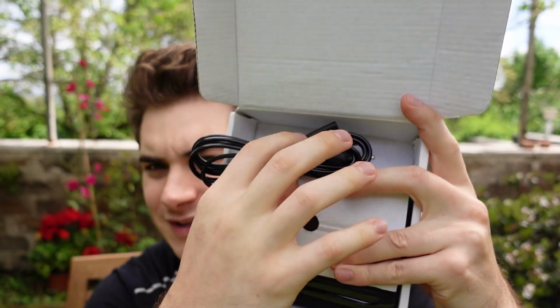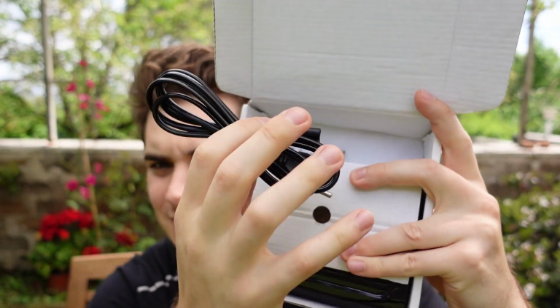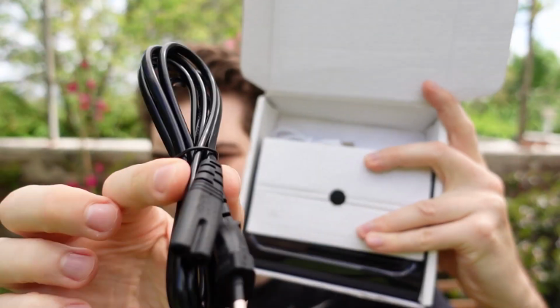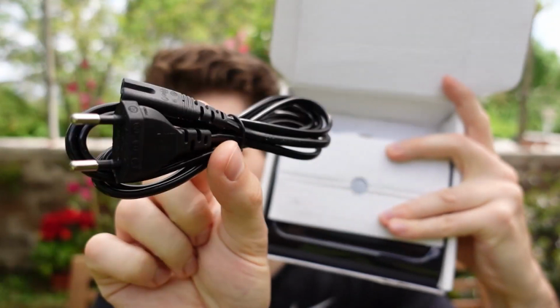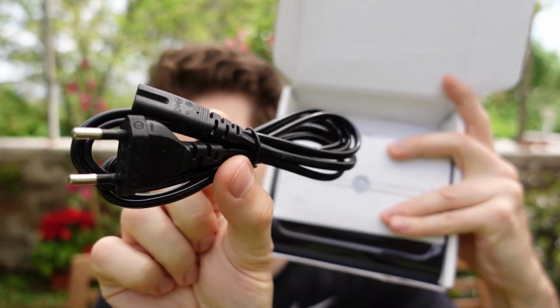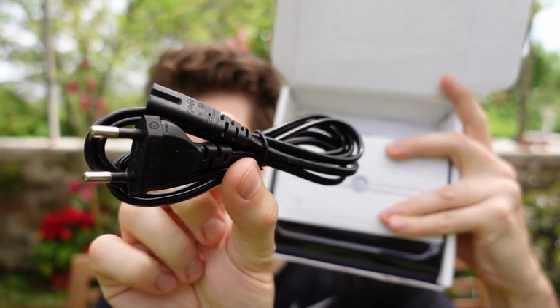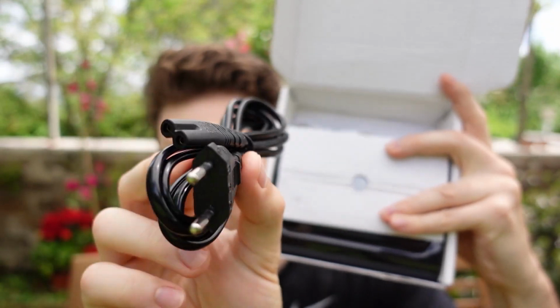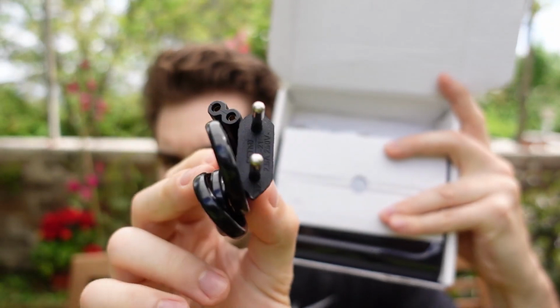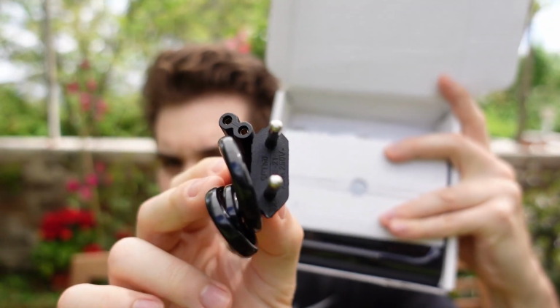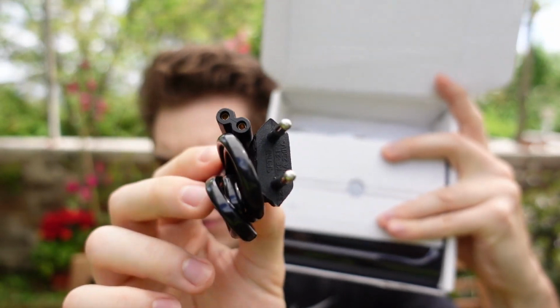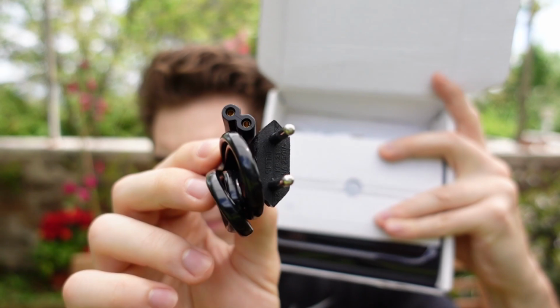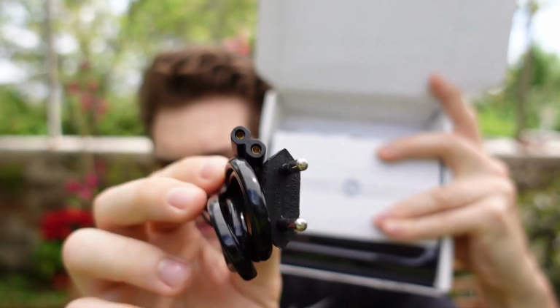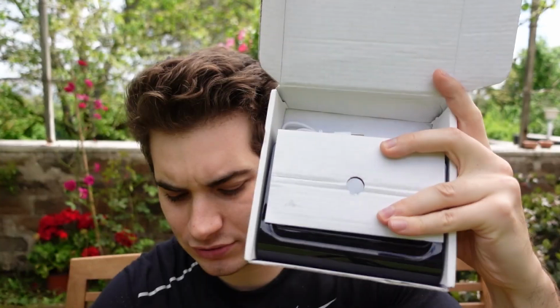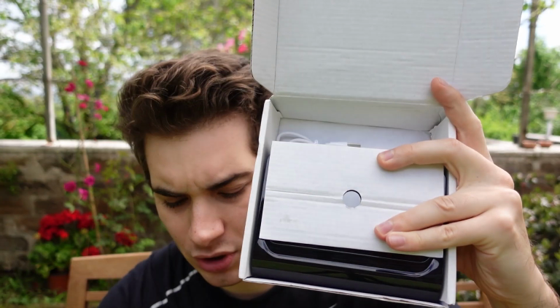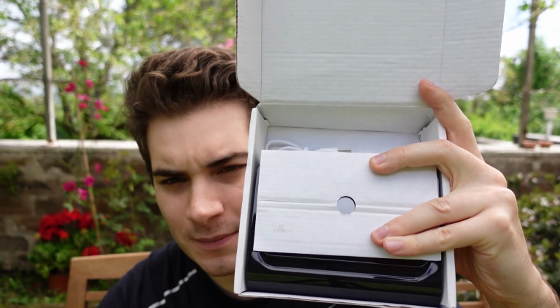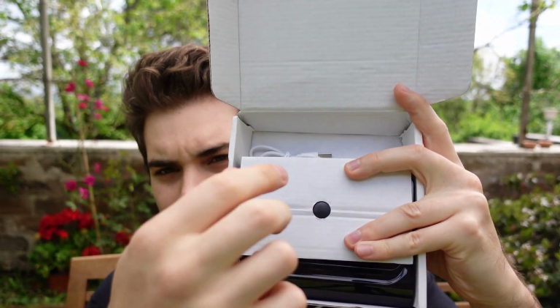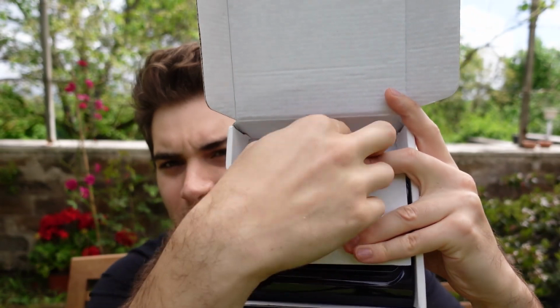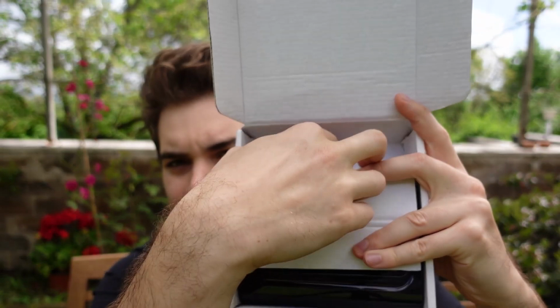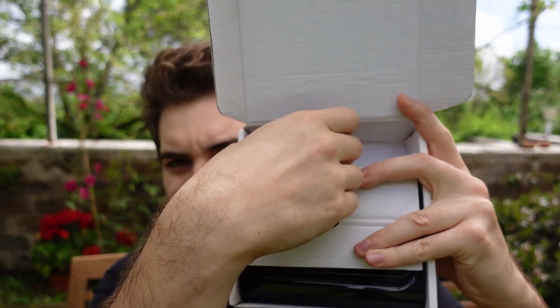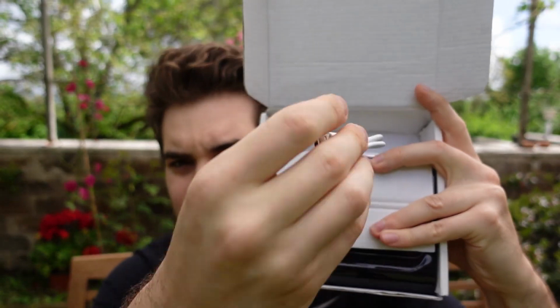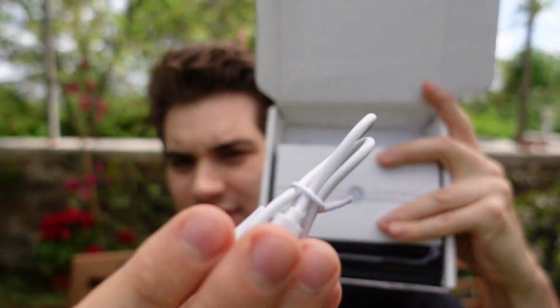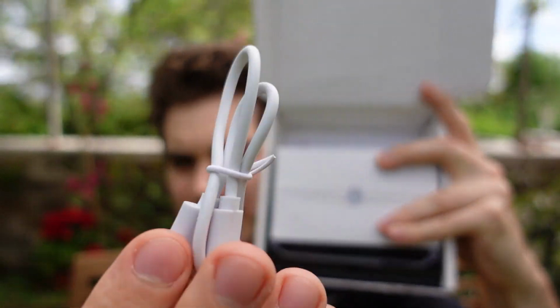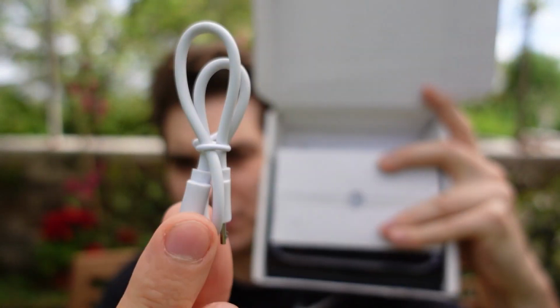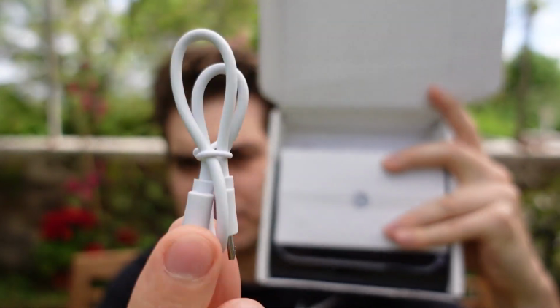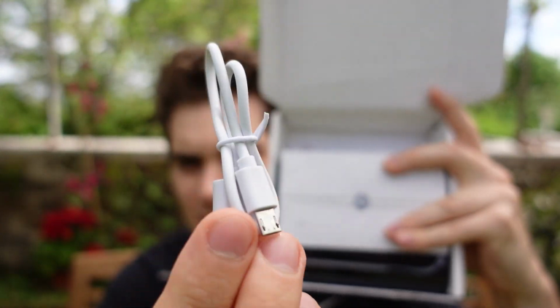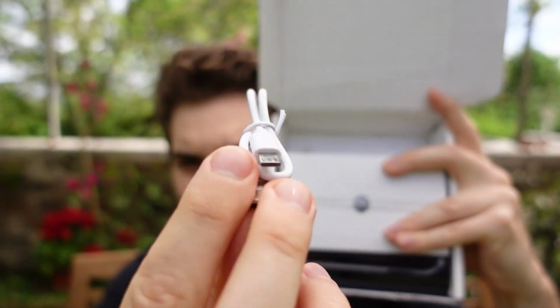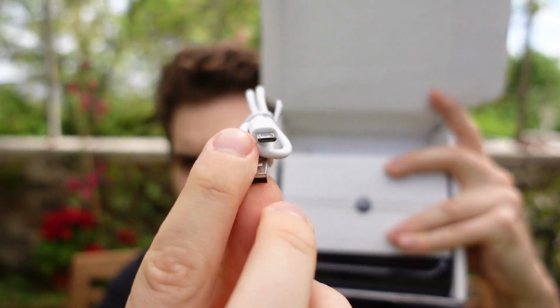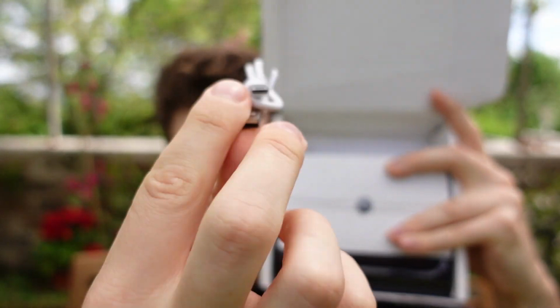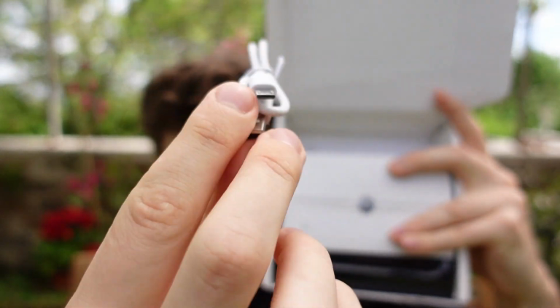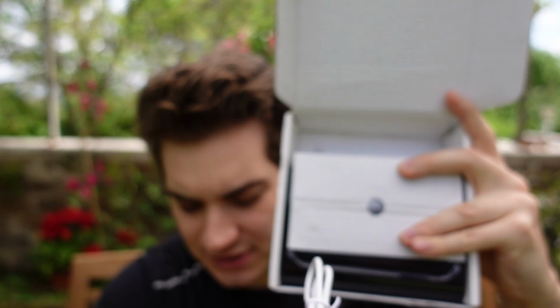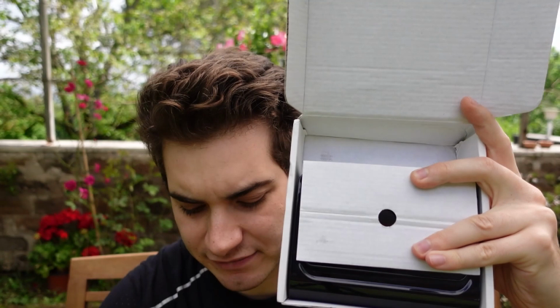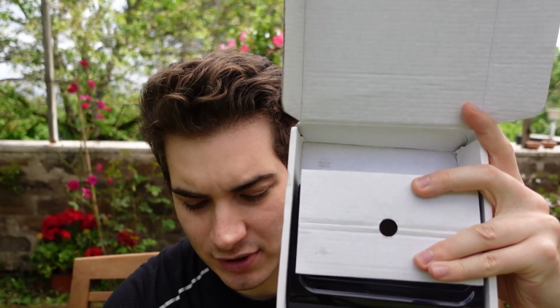There is the AC cord so you can plug it into the wall, and then there is a micro USB cable for updating the firmware.